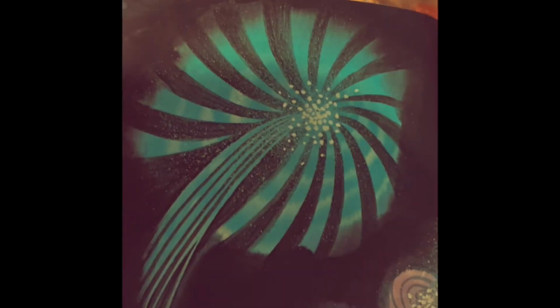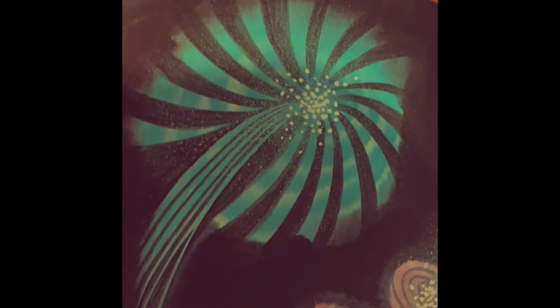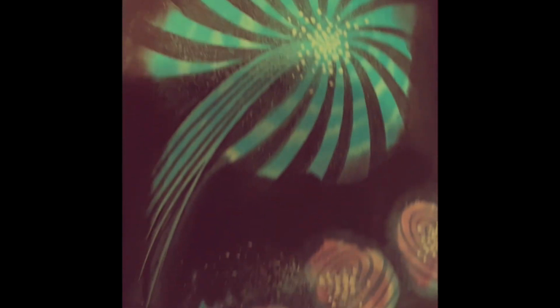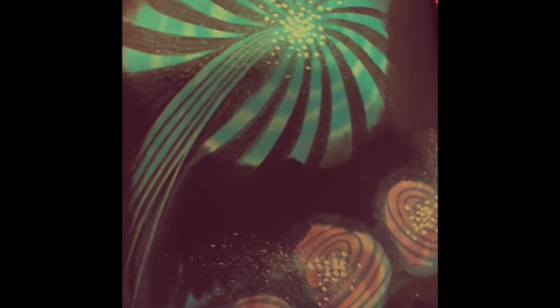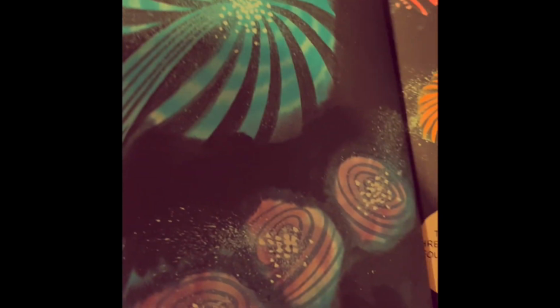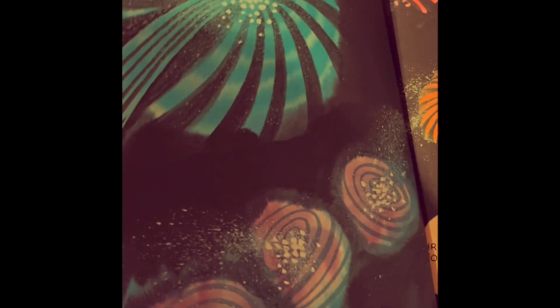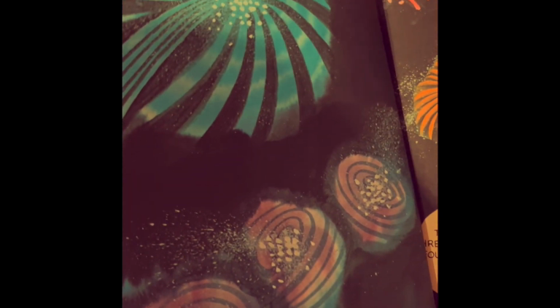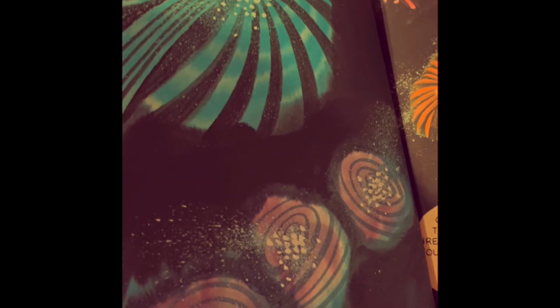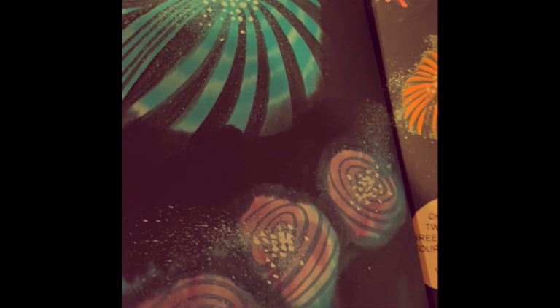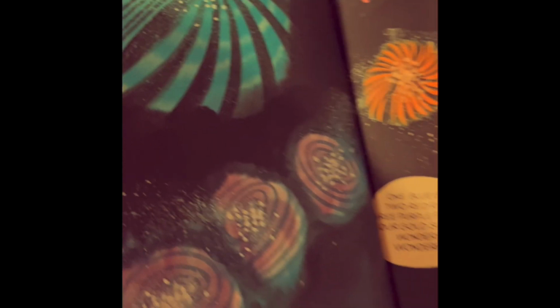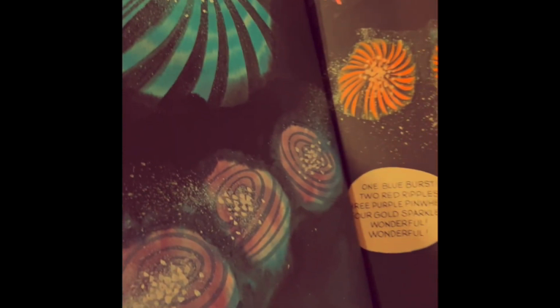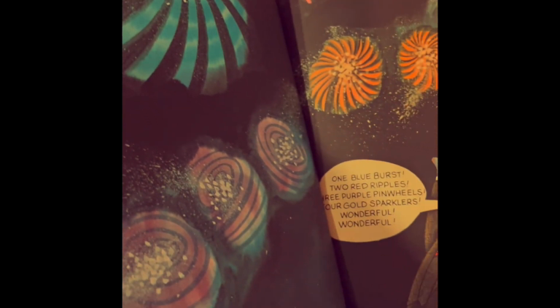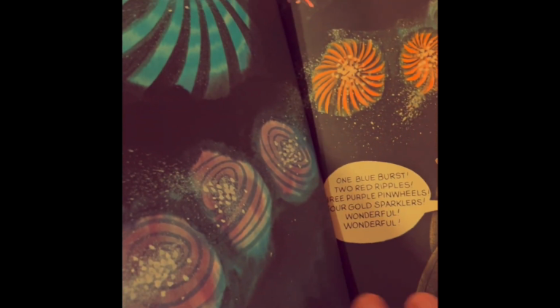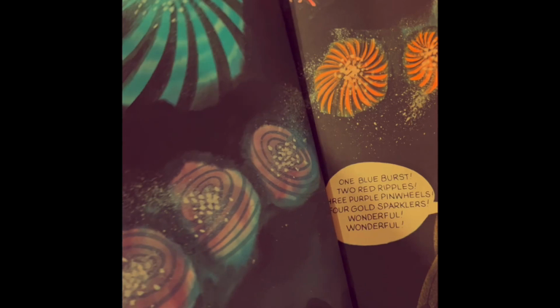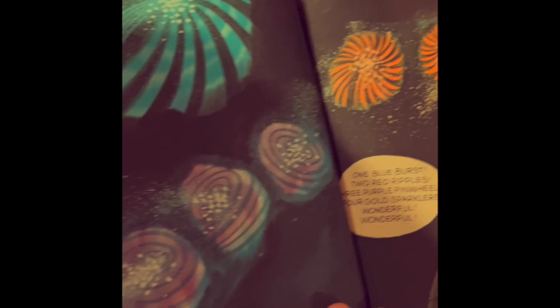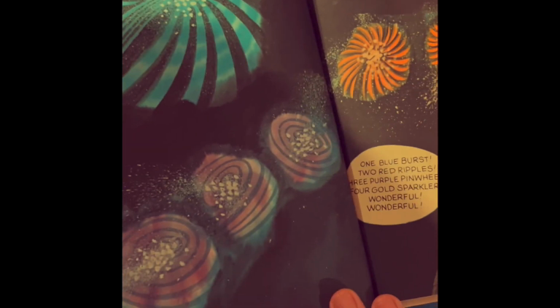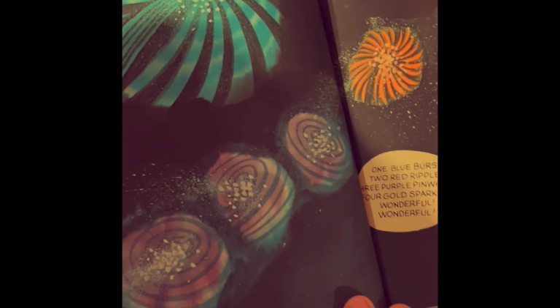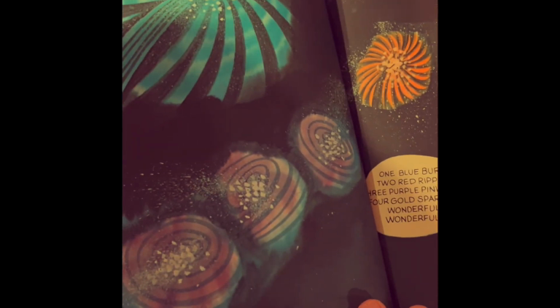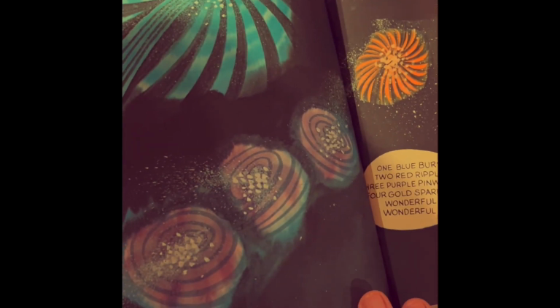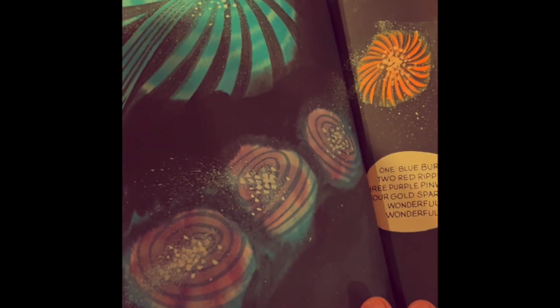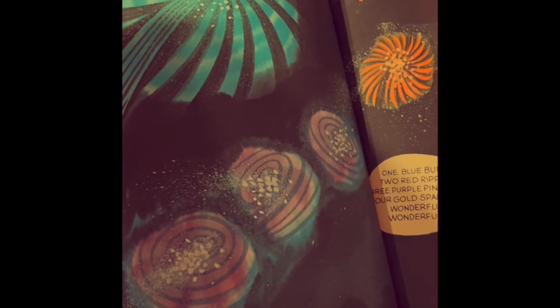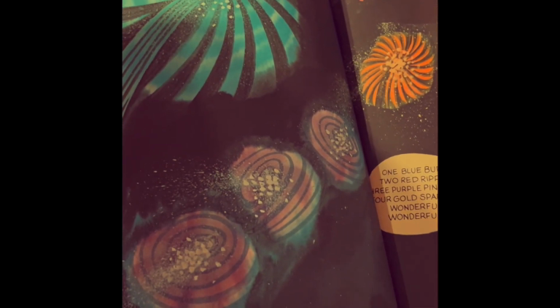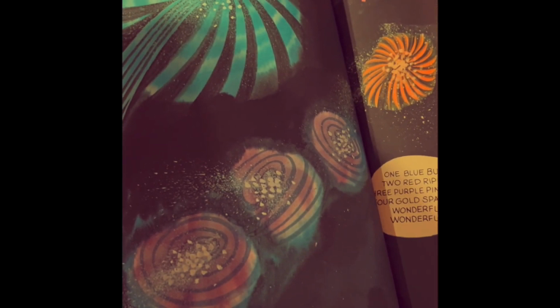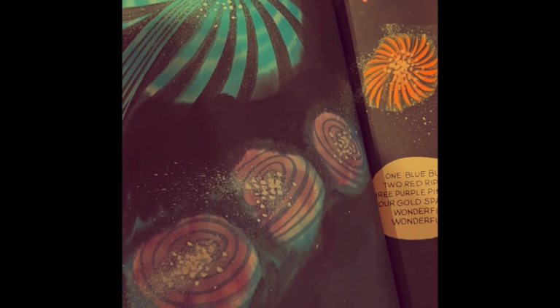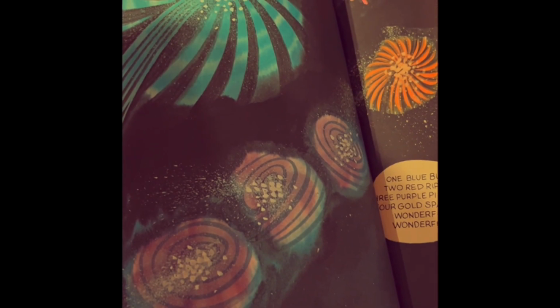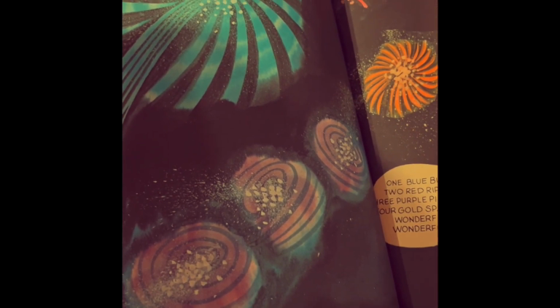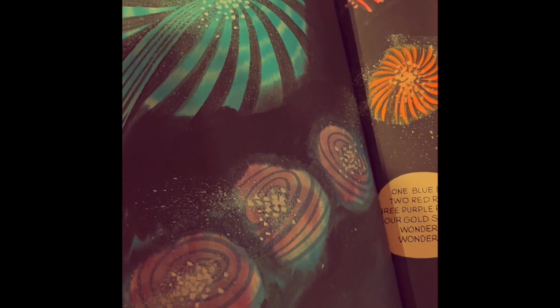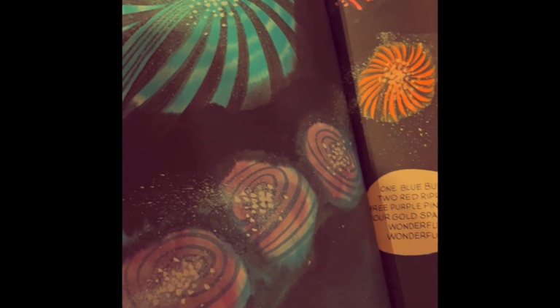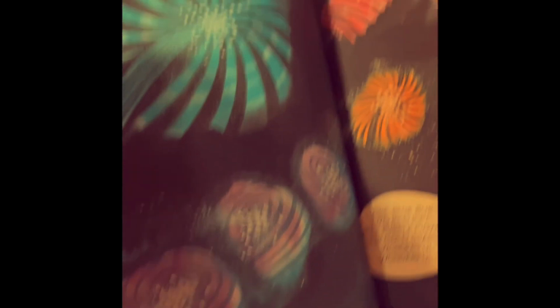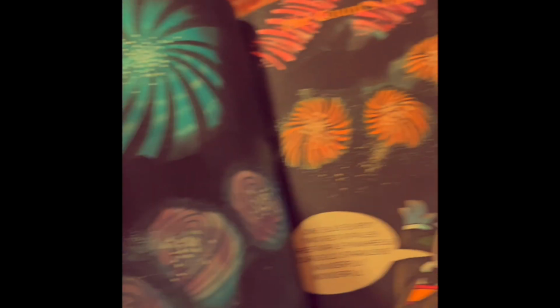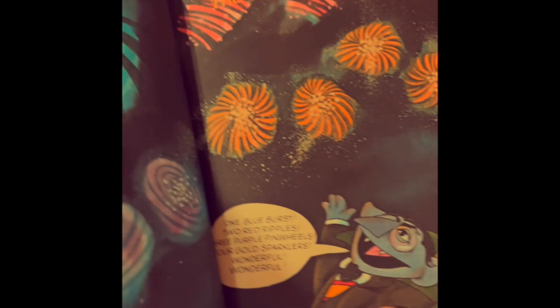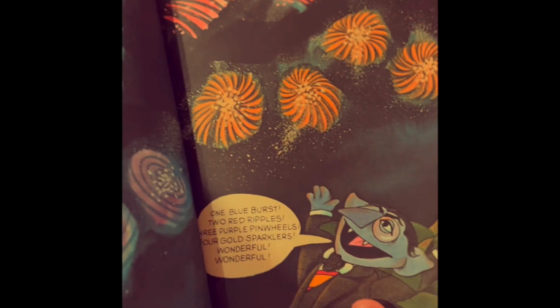And then these are the fireworks: one blue burst, two red ripples, three purple pinwheels, gold sparklers. Wonderful, wonderful.